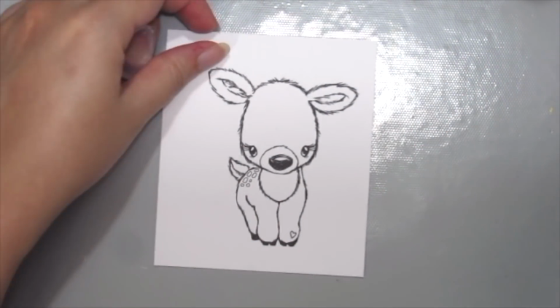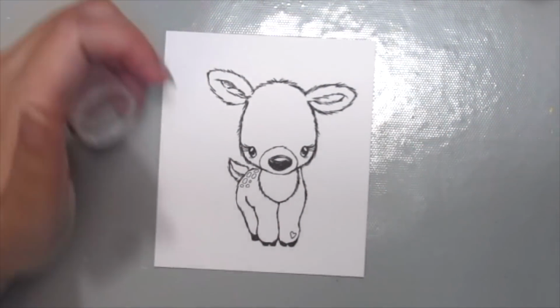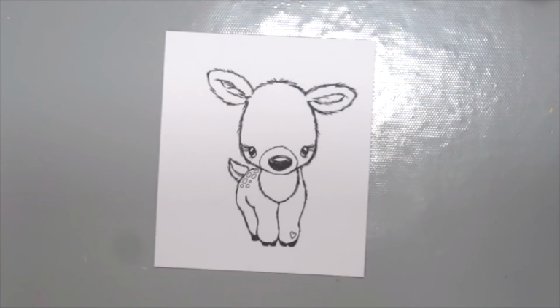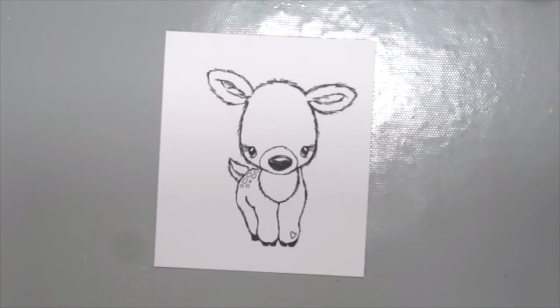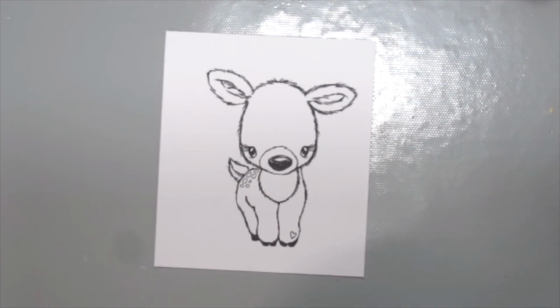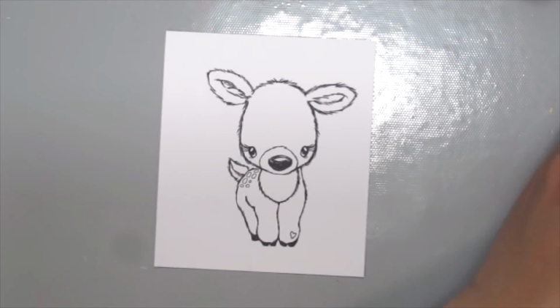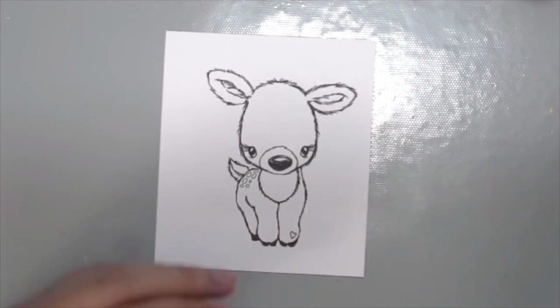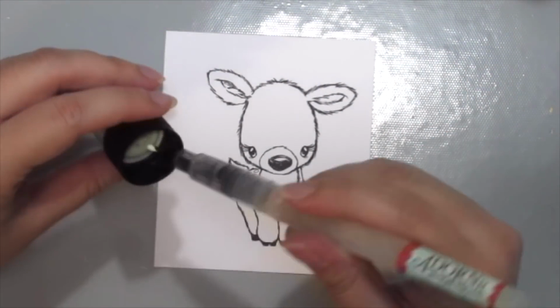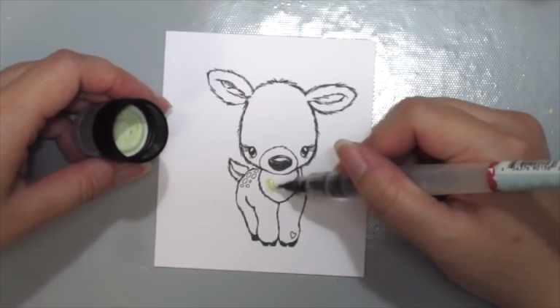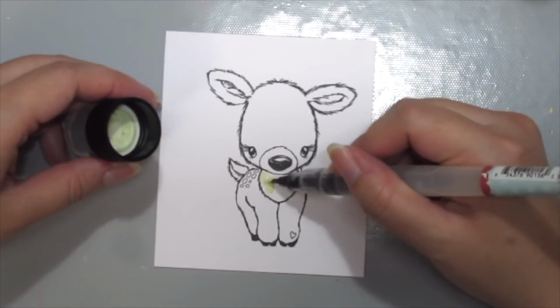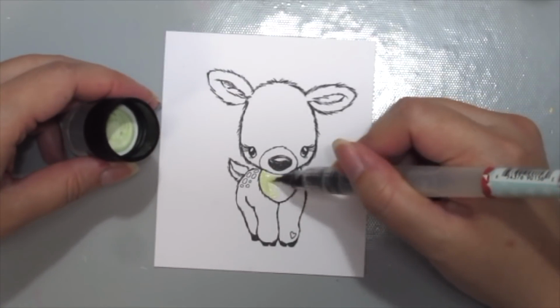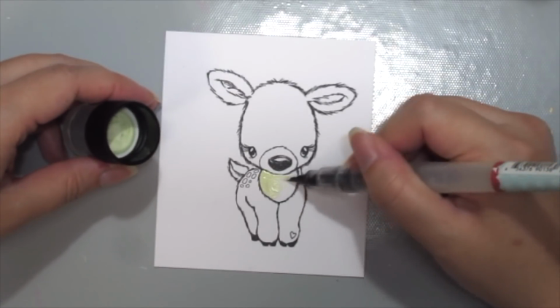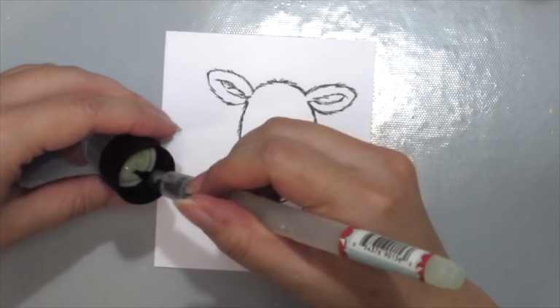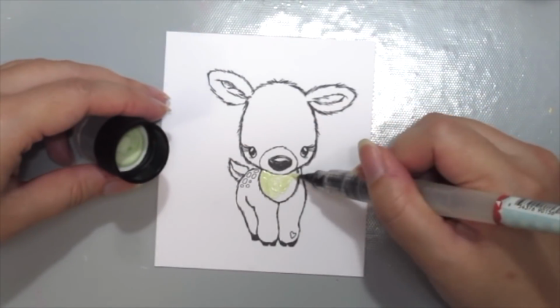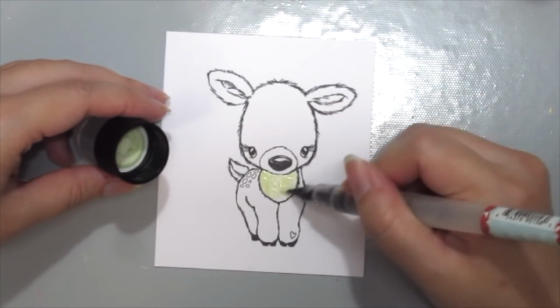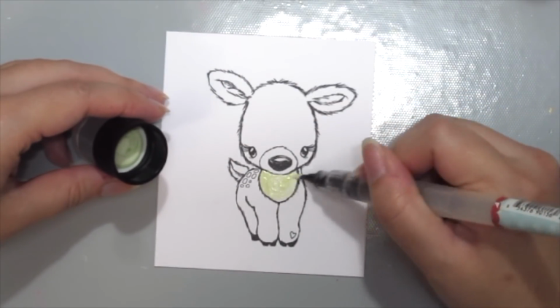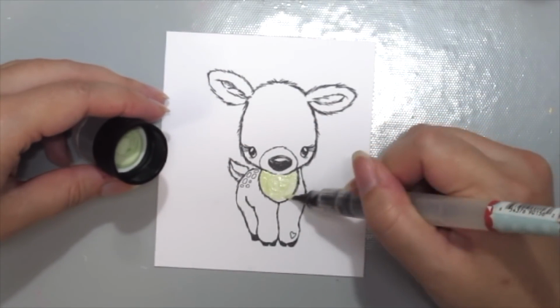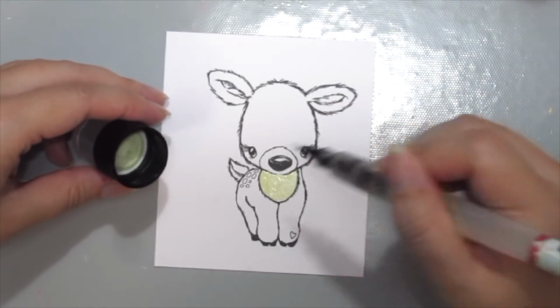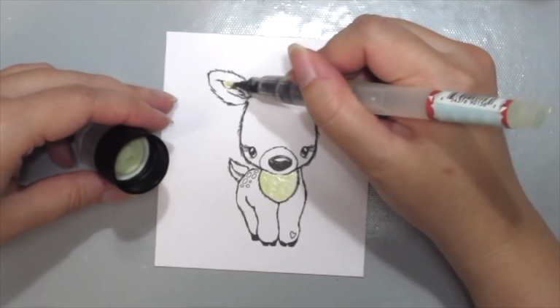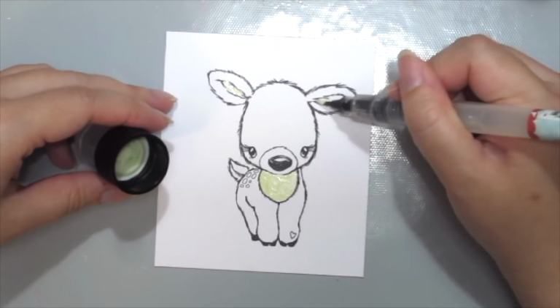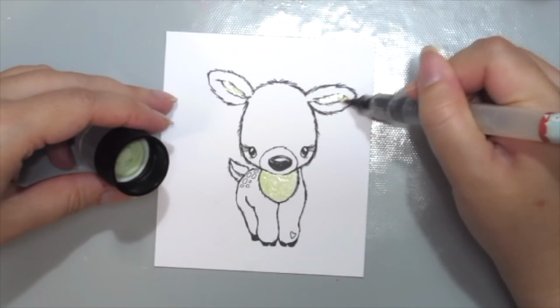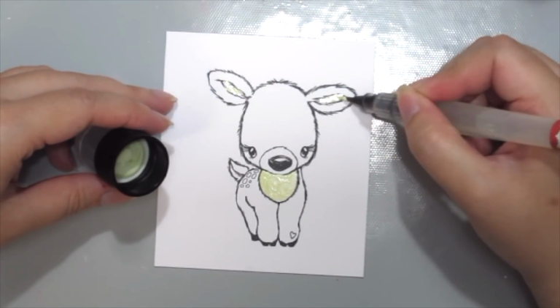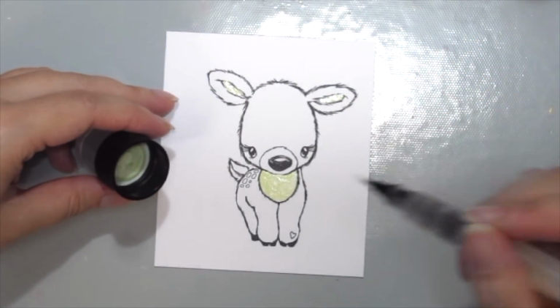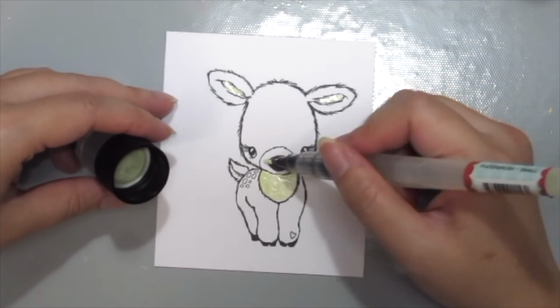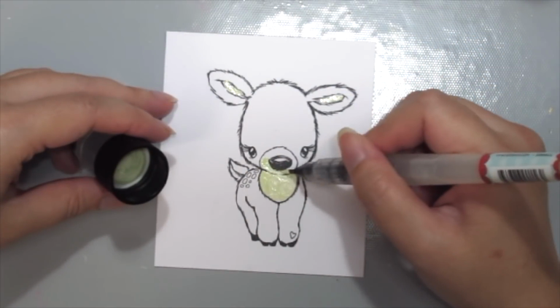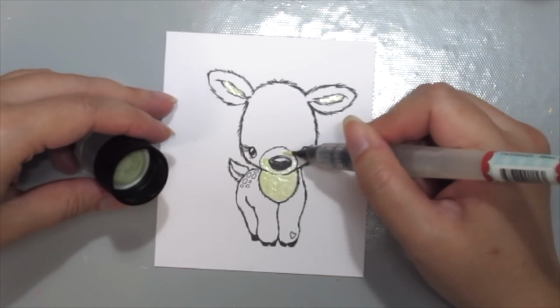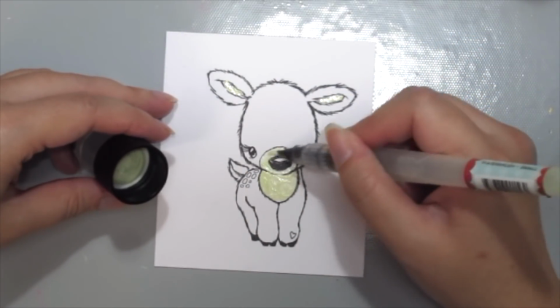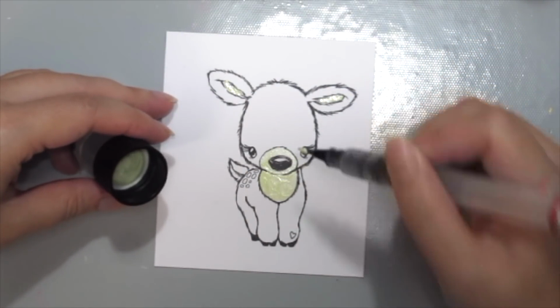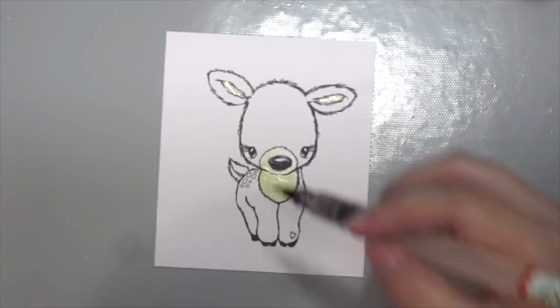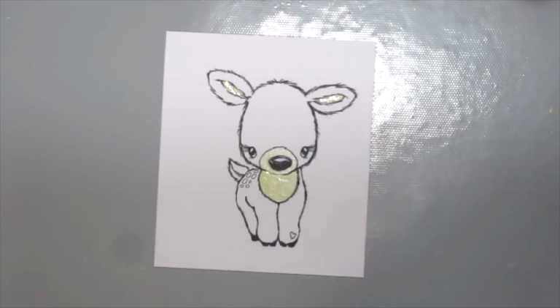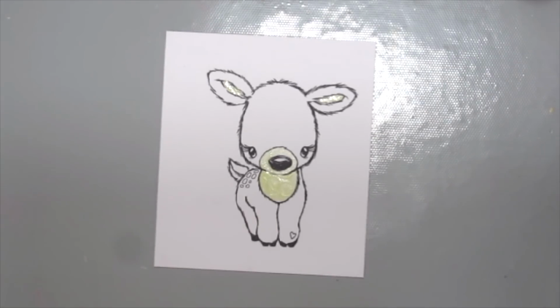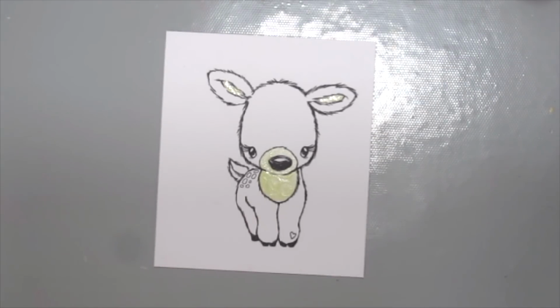I'm starting off with Antique Linen, which is the lightest shade here, and I'm grabbing my water brush to paint the lightest parts of her in without any crazy shading.